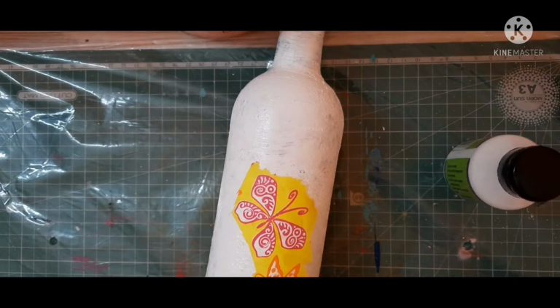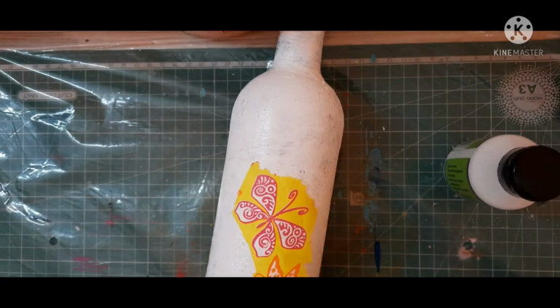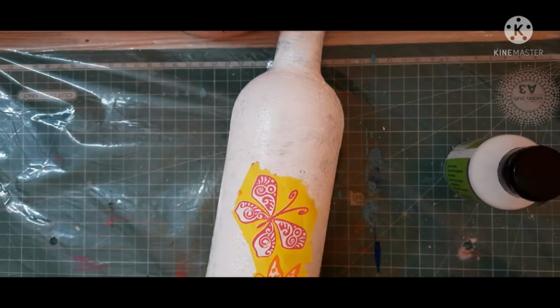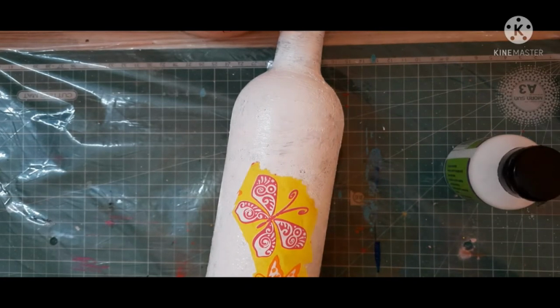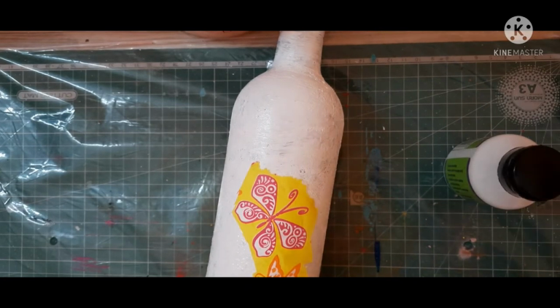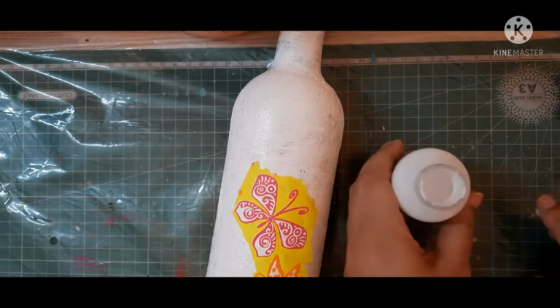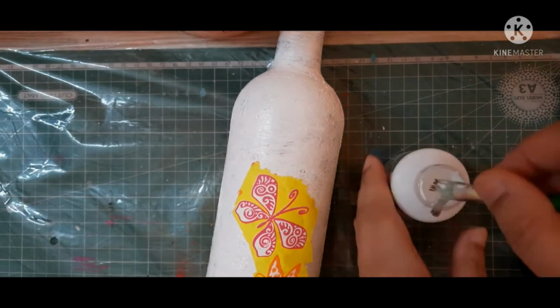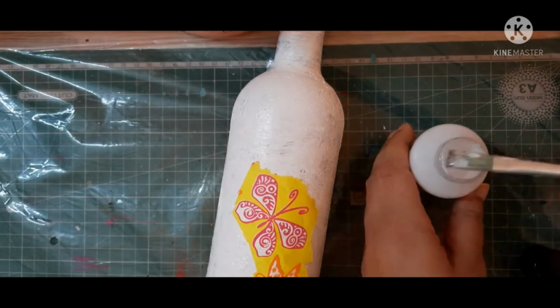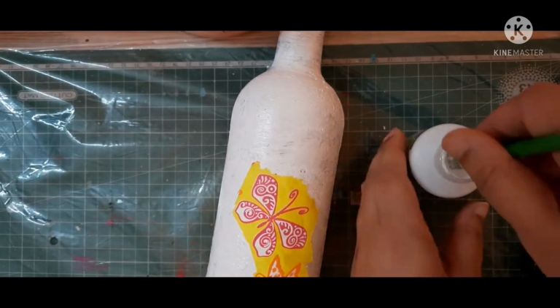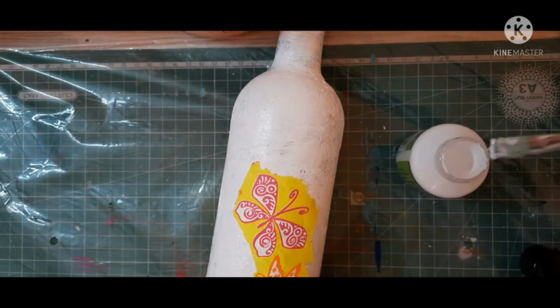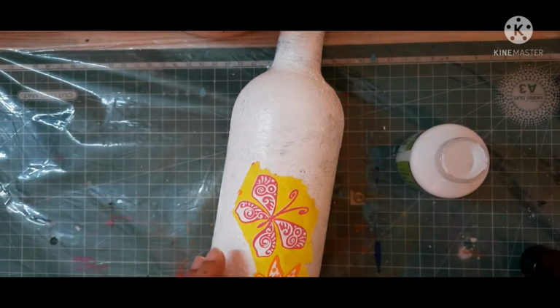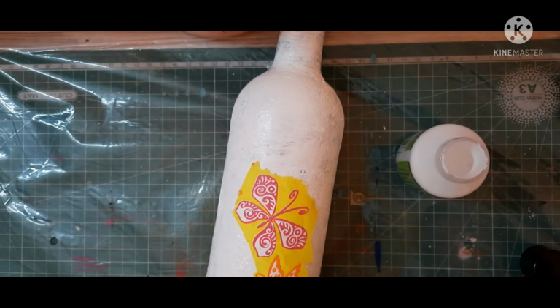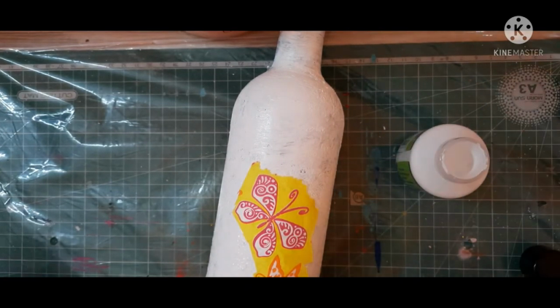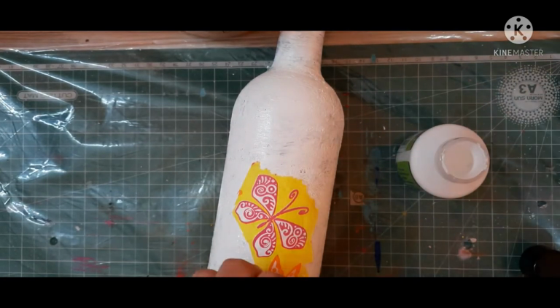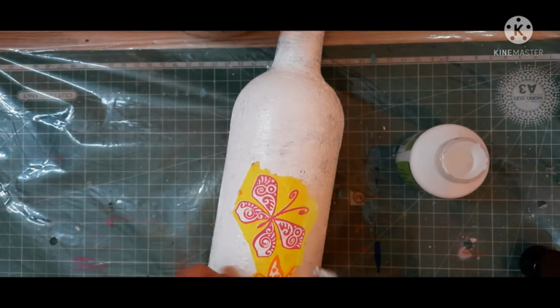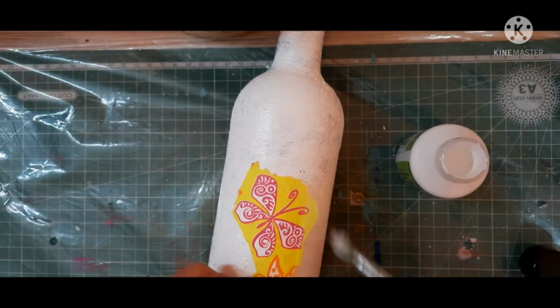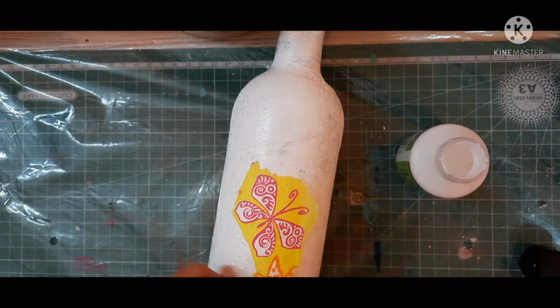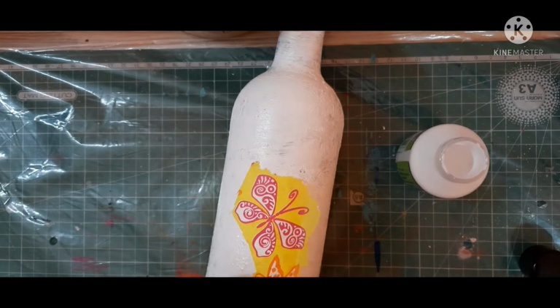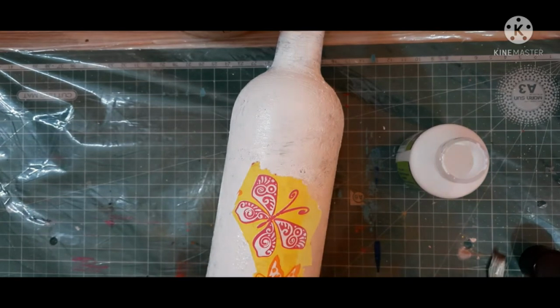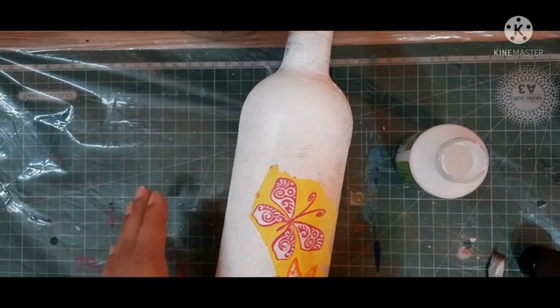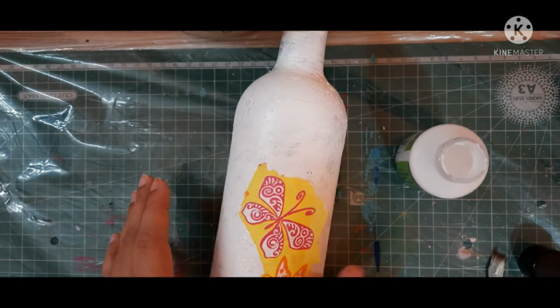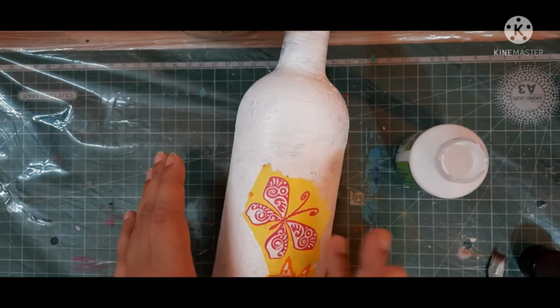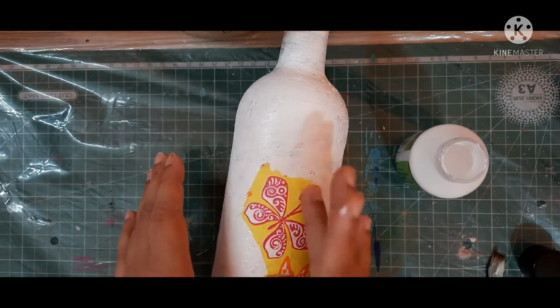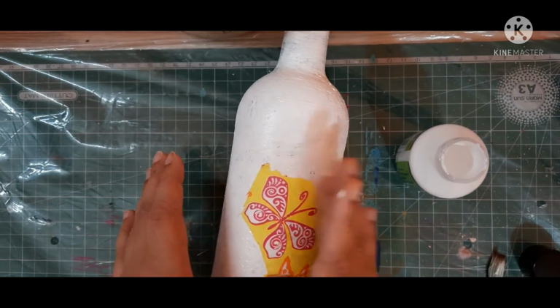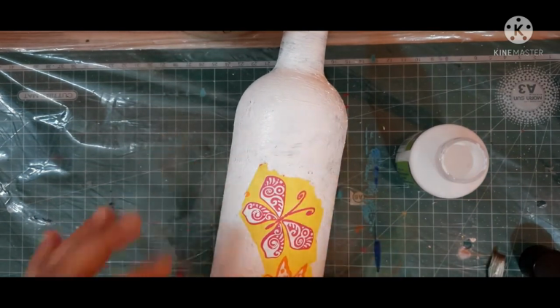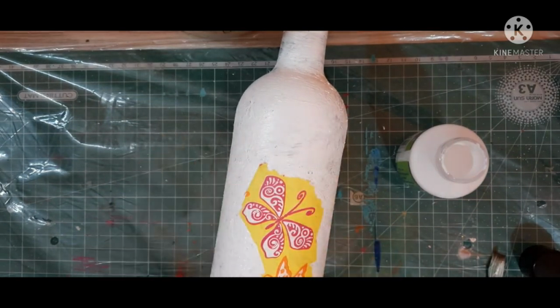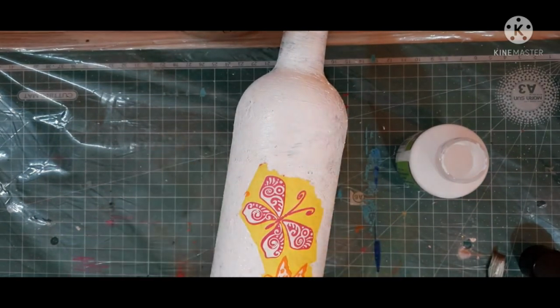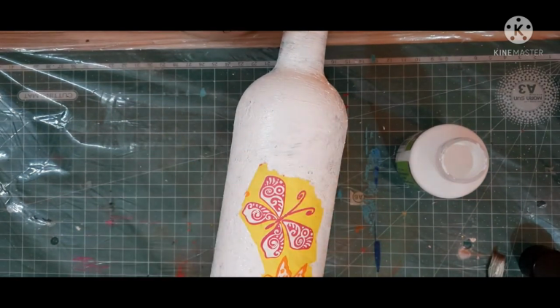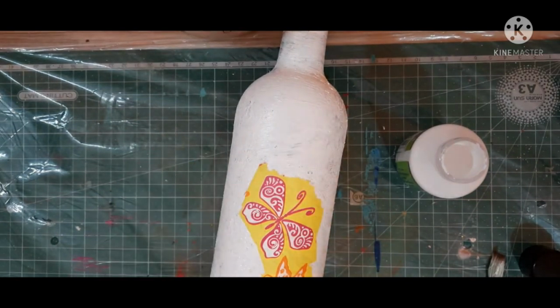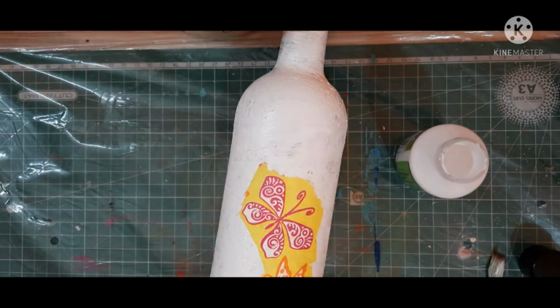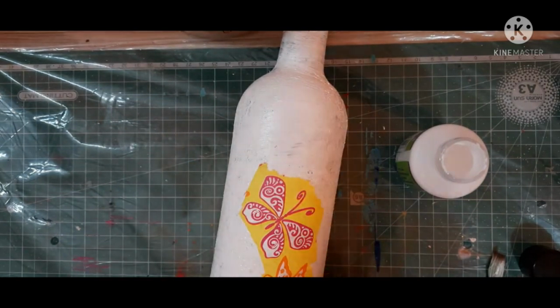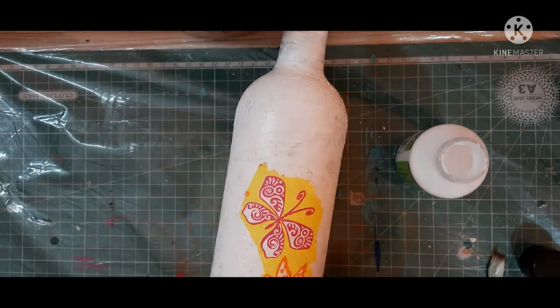After applying the decoupage tissue over my bottle, we need to apply one coat of decoupage glue so that it can seal the decoupage tissue.